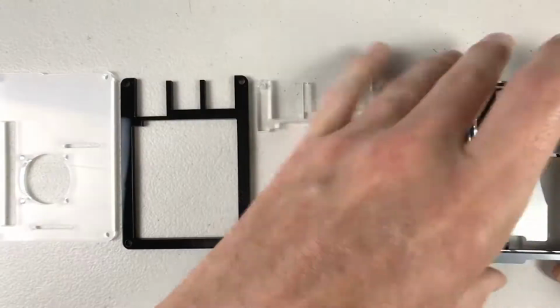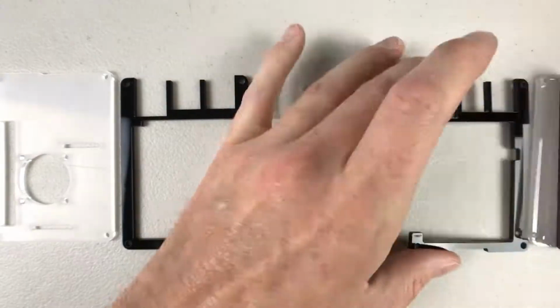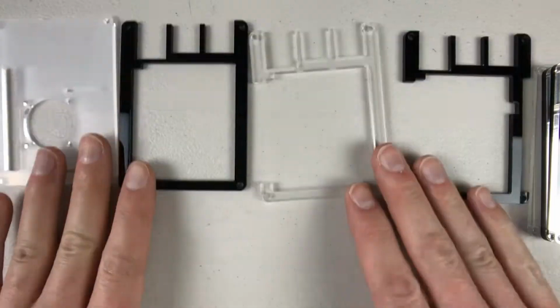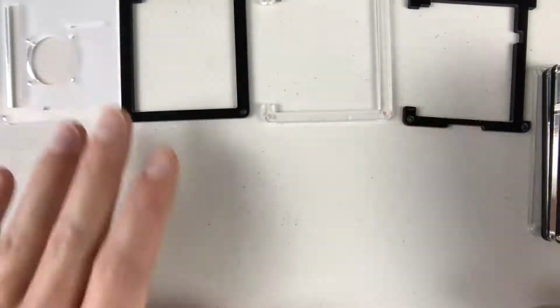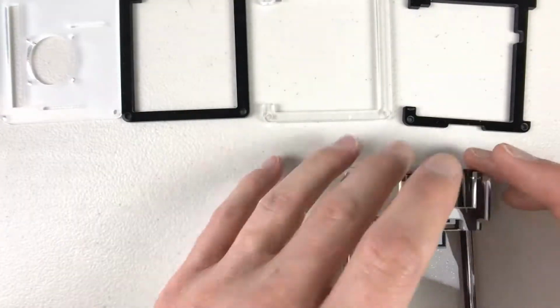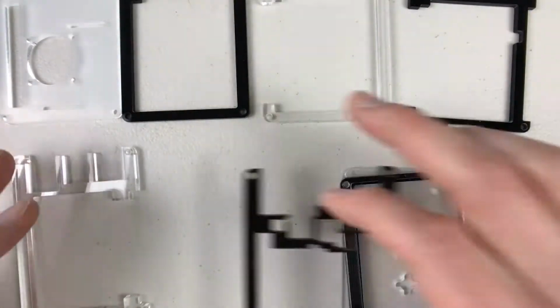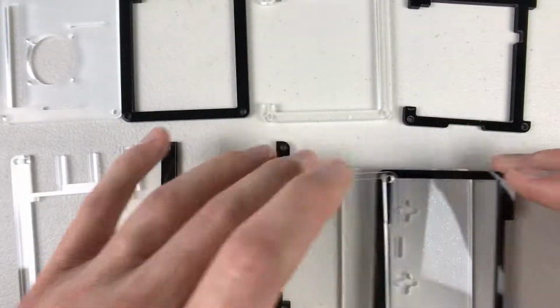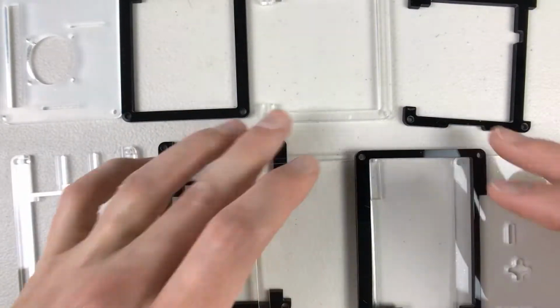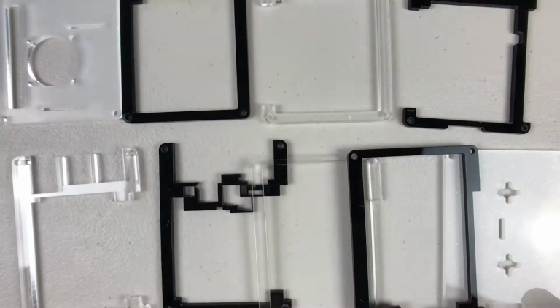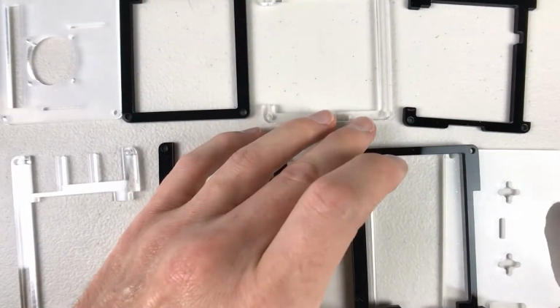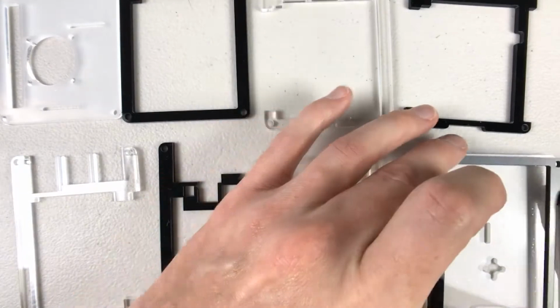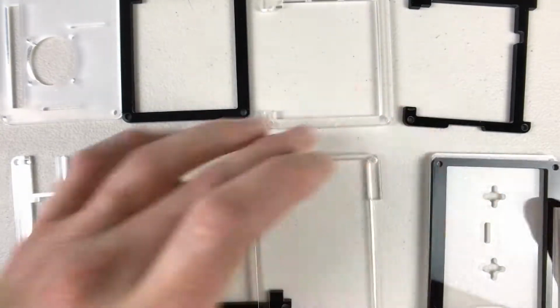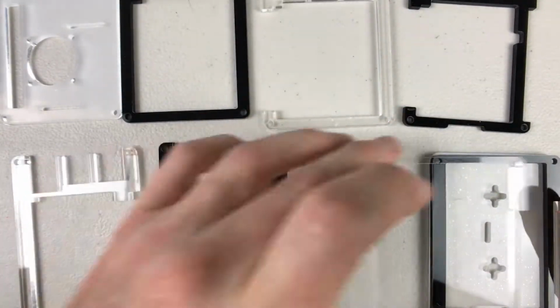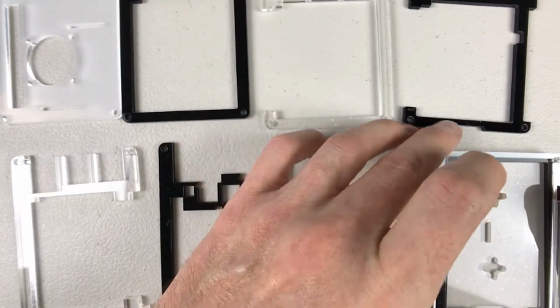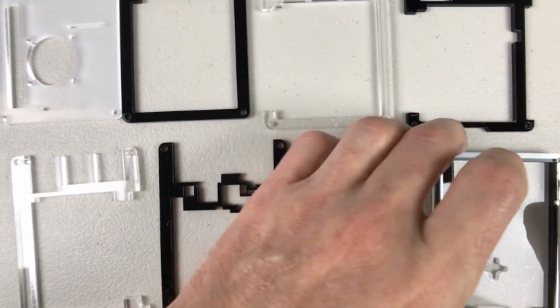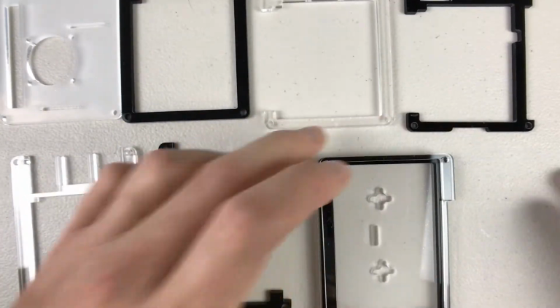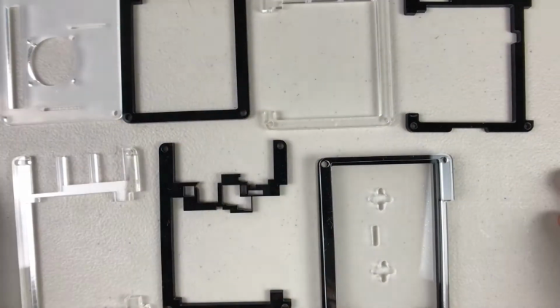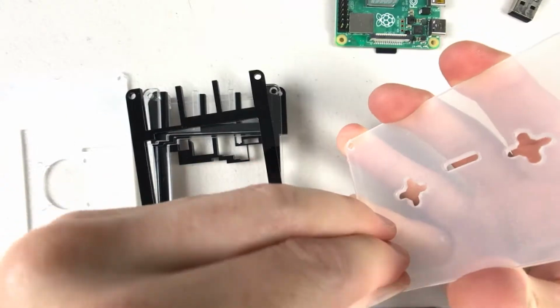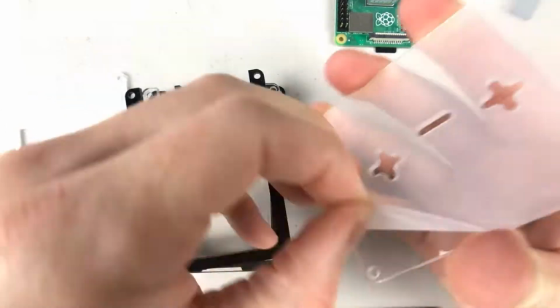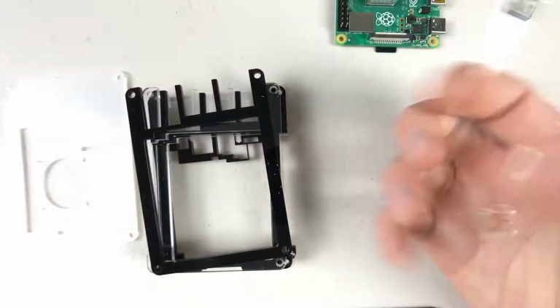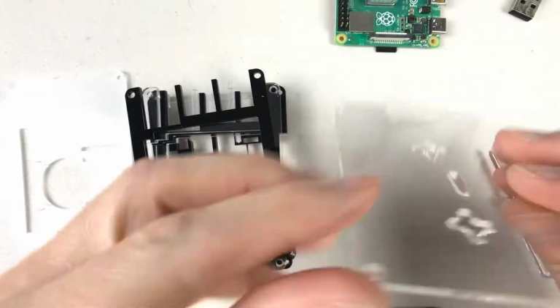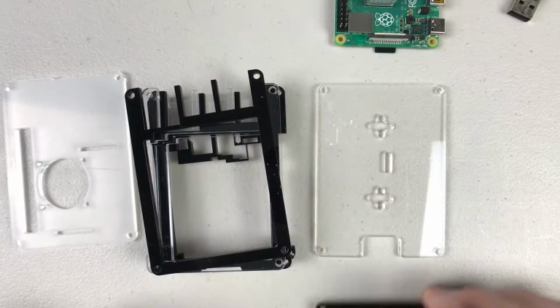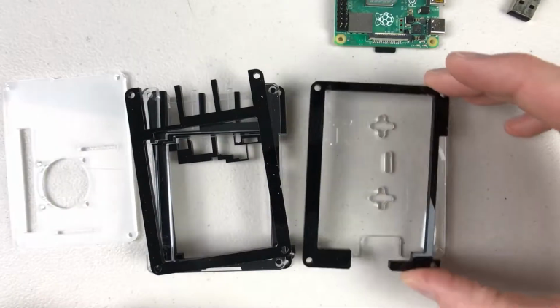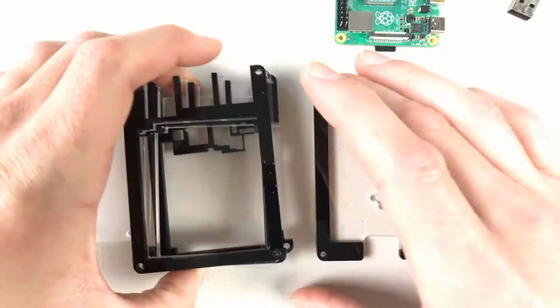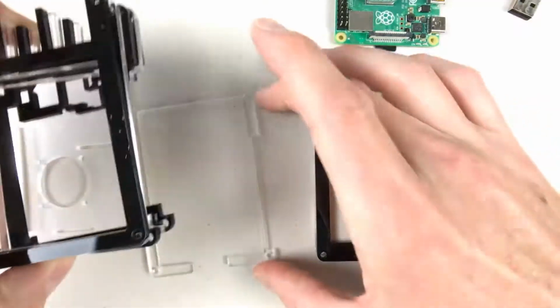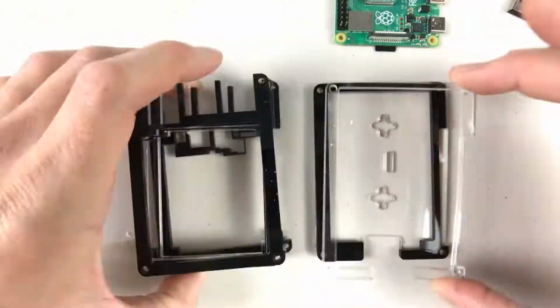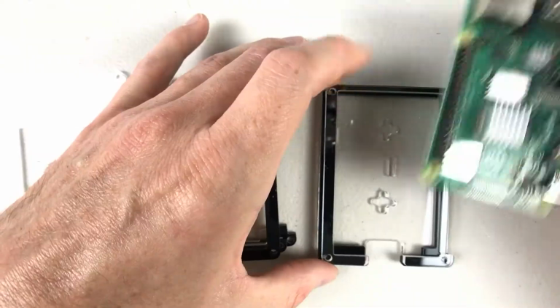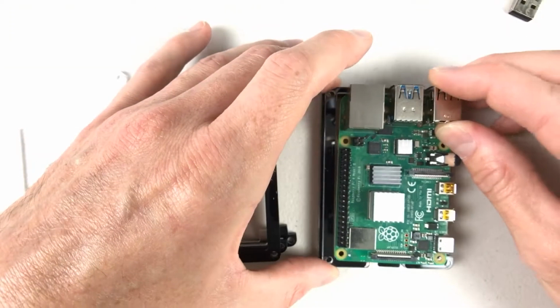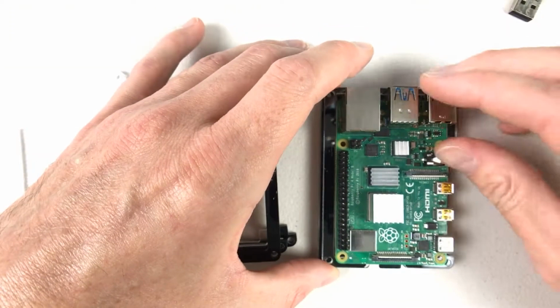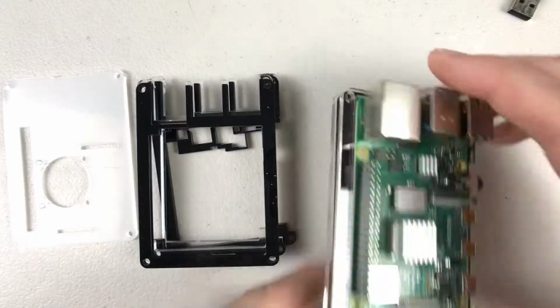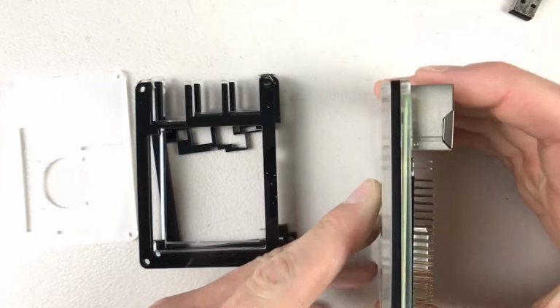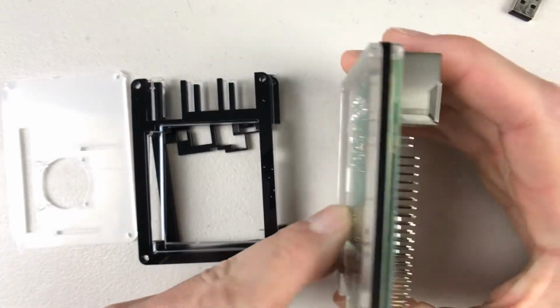To start off with, you need the first three bottom layers of the case. Then the Raspberry Pi 4 mounts on, or kind of nestles into, there. From there, you put the next five layers on top. Then you have the top plate where the fan will mount.